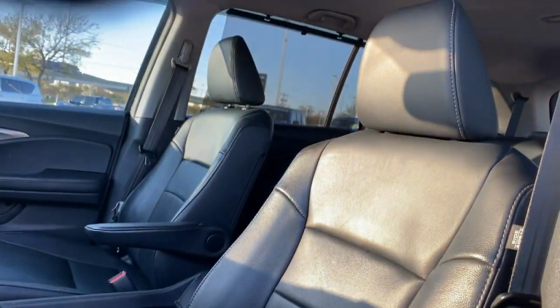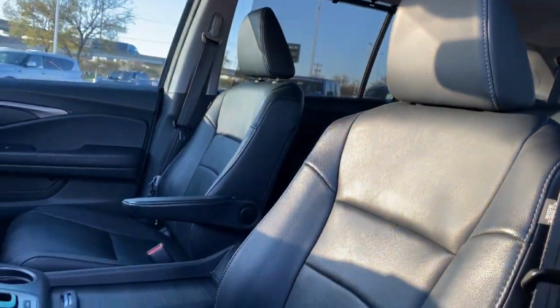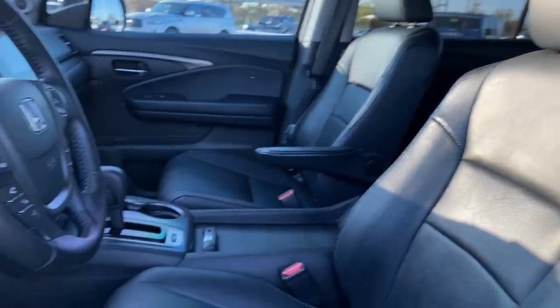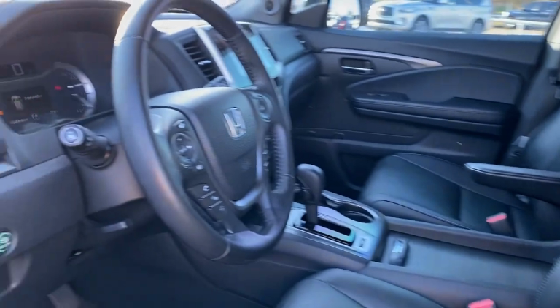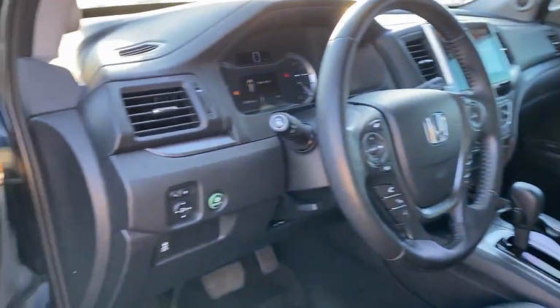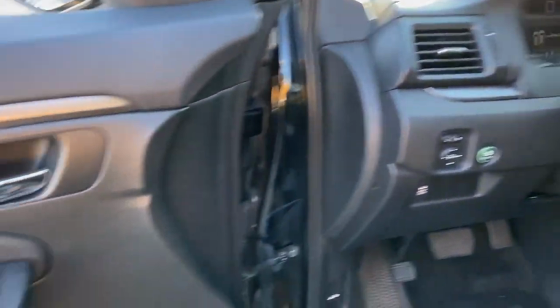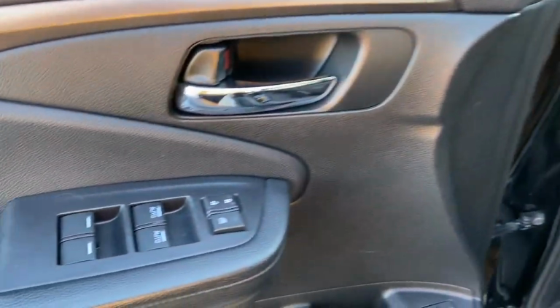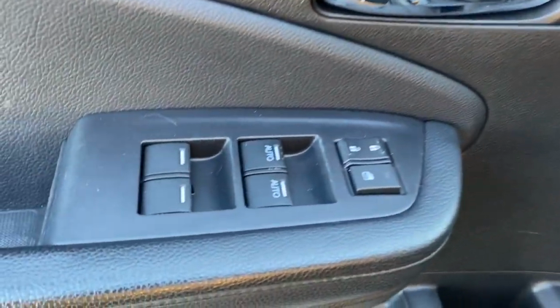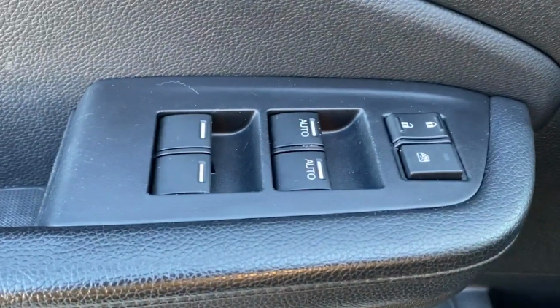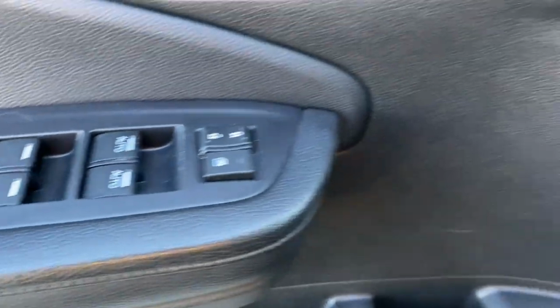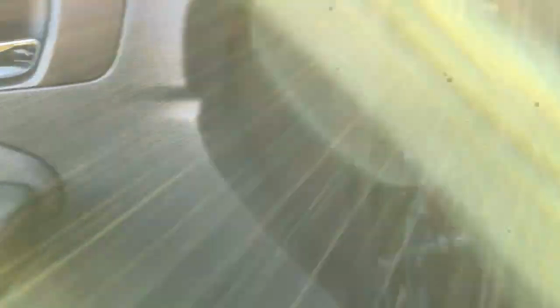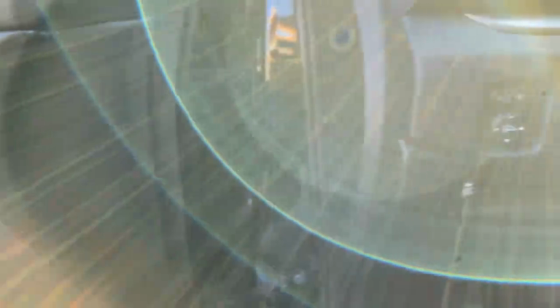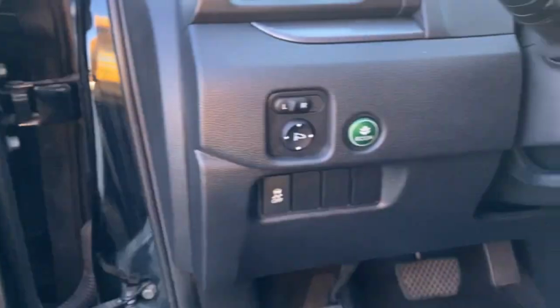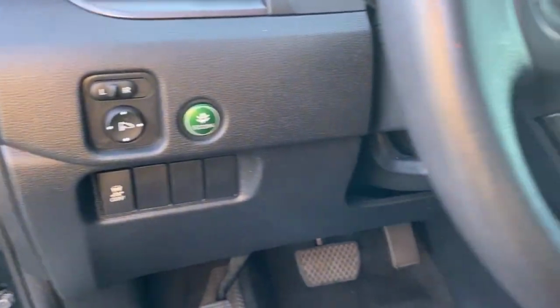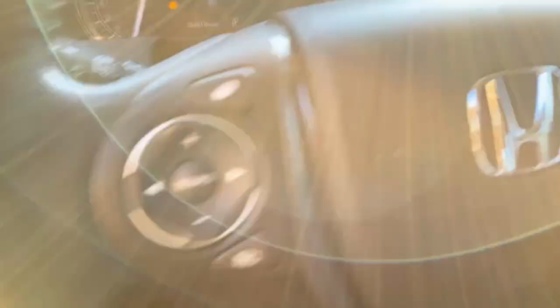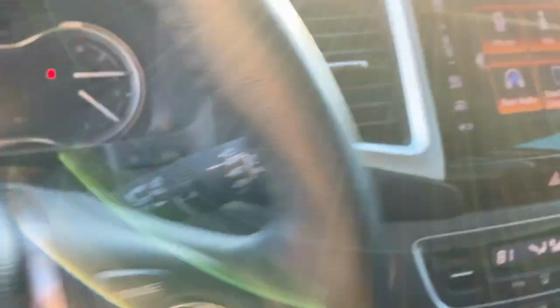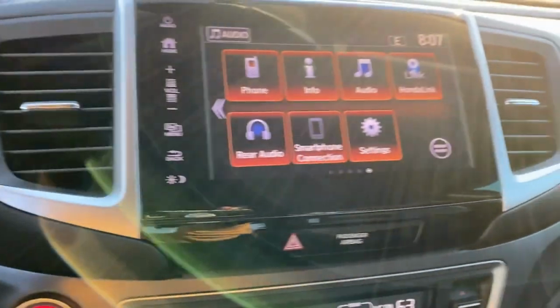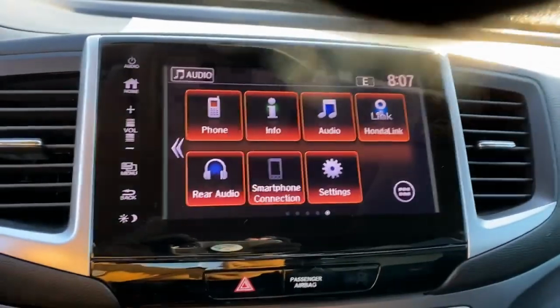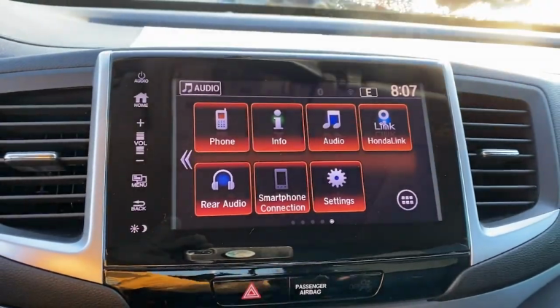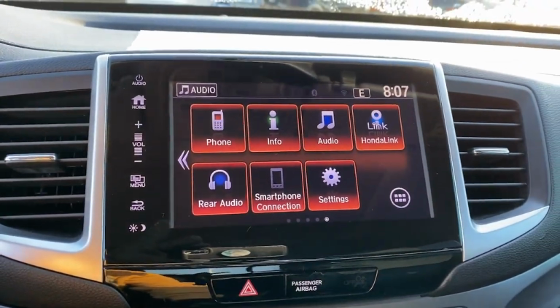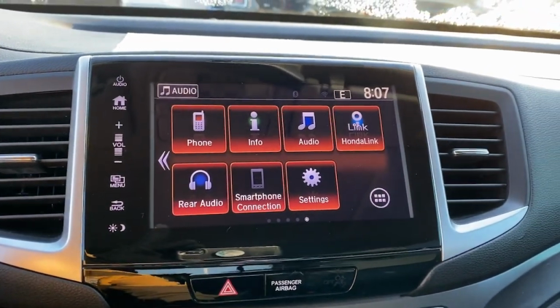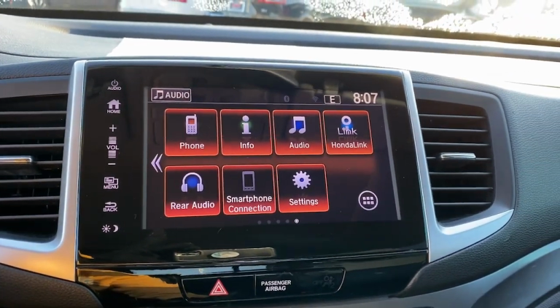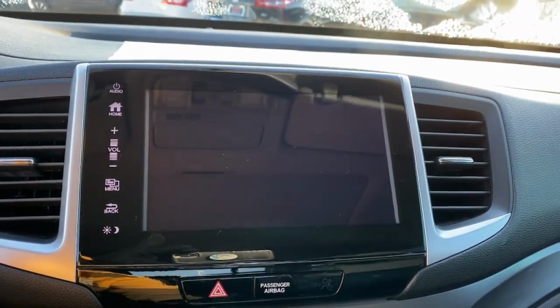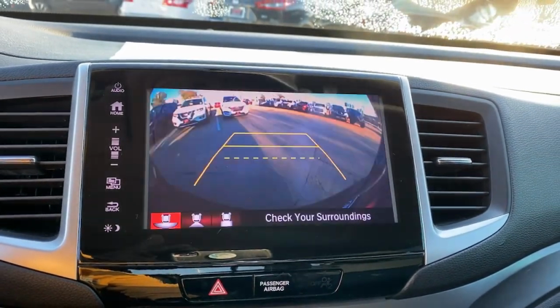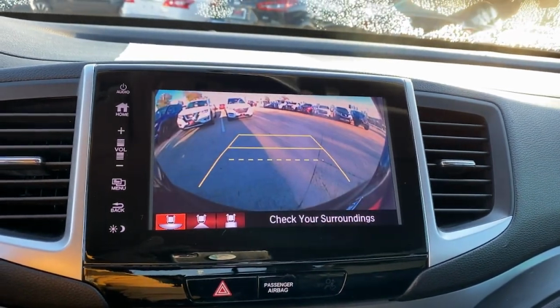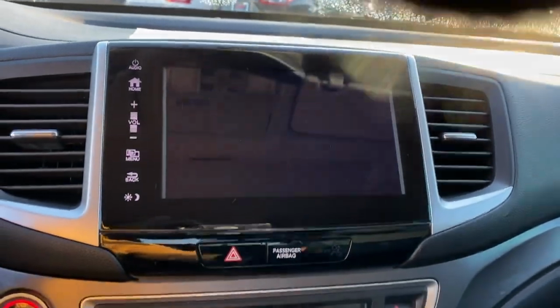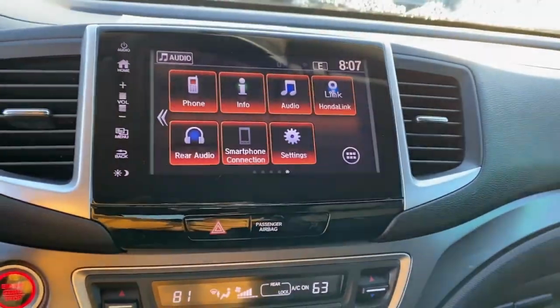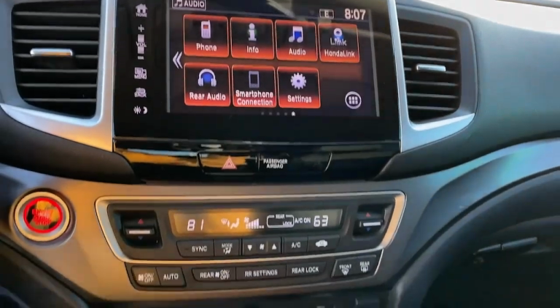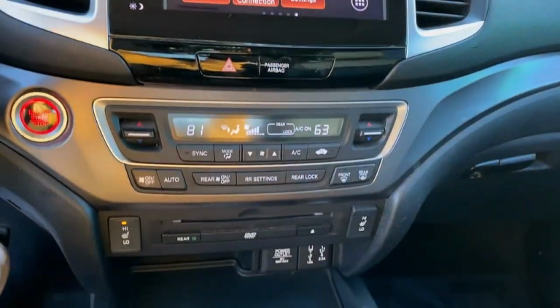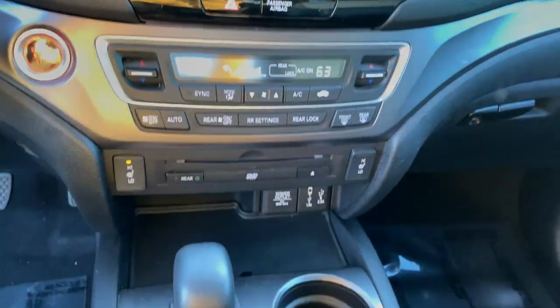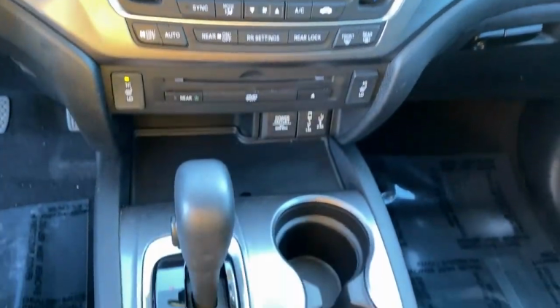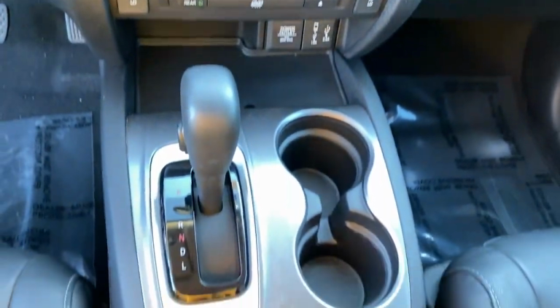Keyless entry, sunroof/moonroof, satellite radio, backup camera, power passenger seat, power lift gate, fog lamps, power driver seat, dual zone AC, rear seat audio controls.